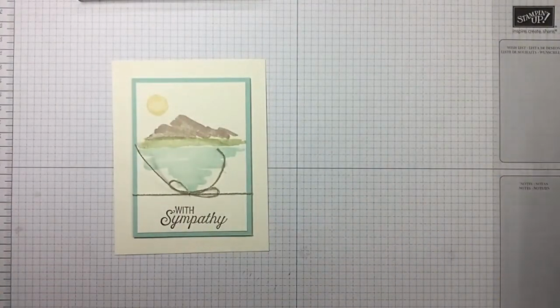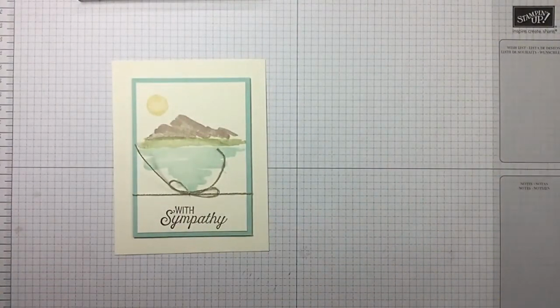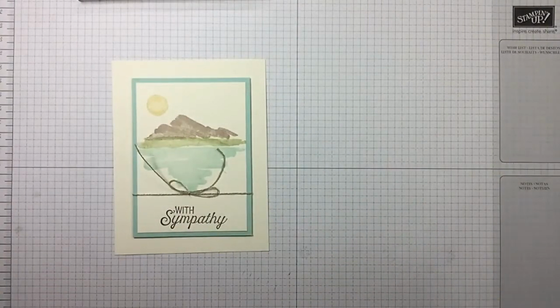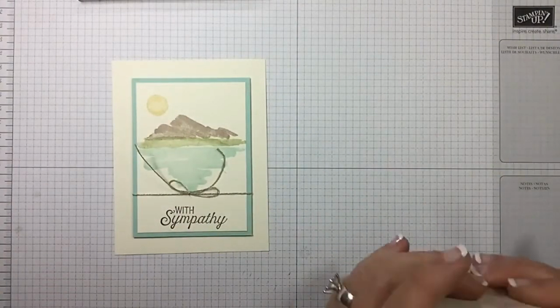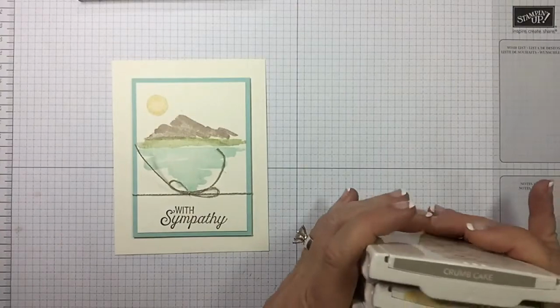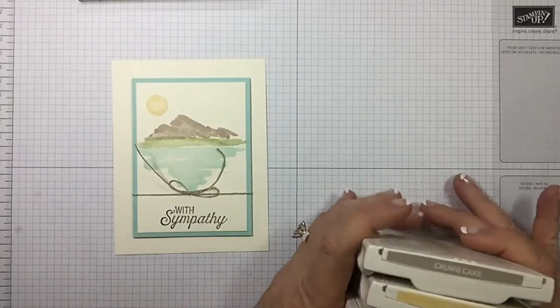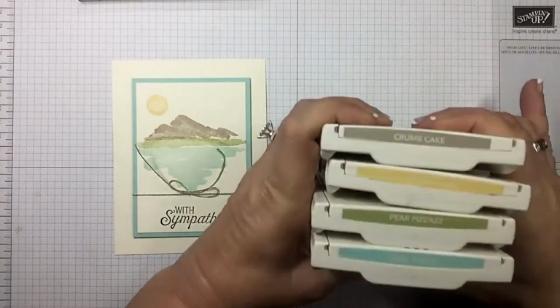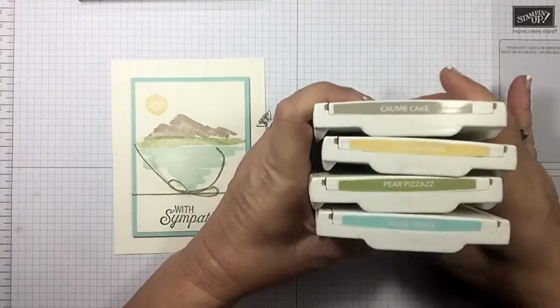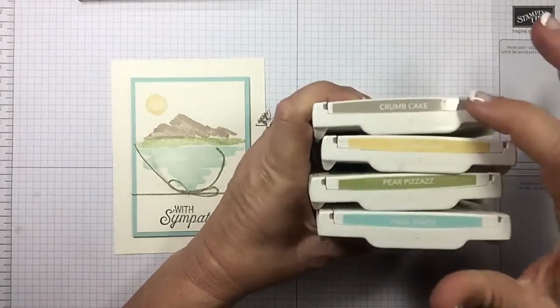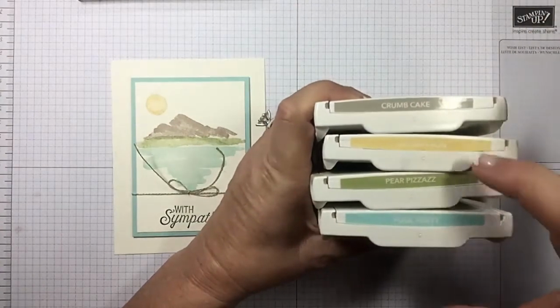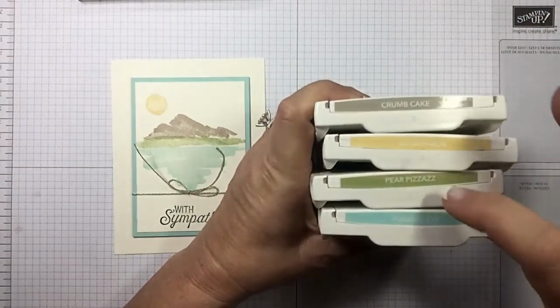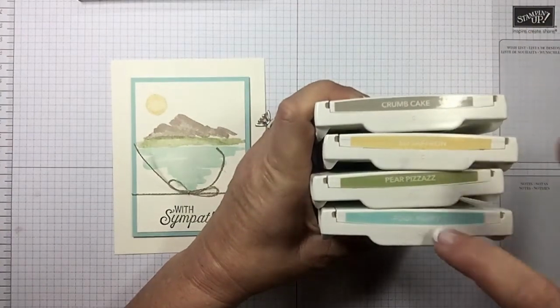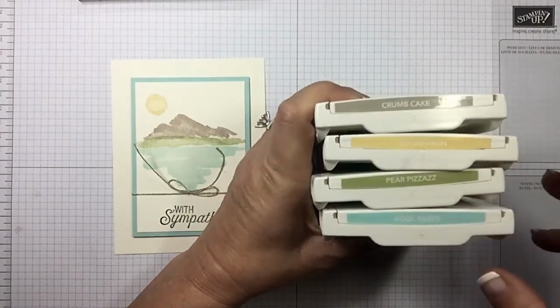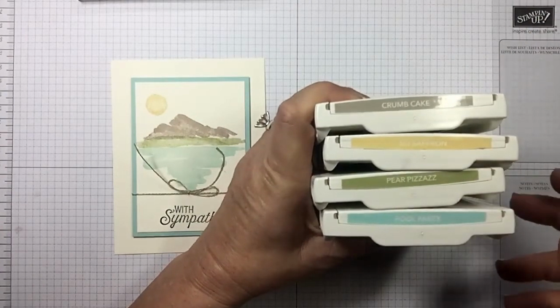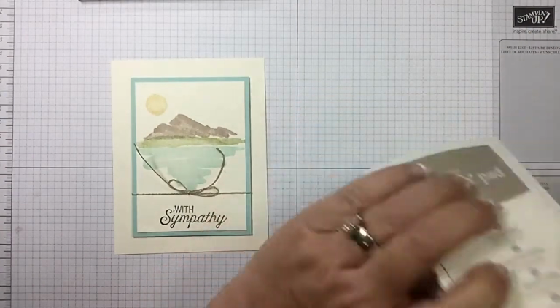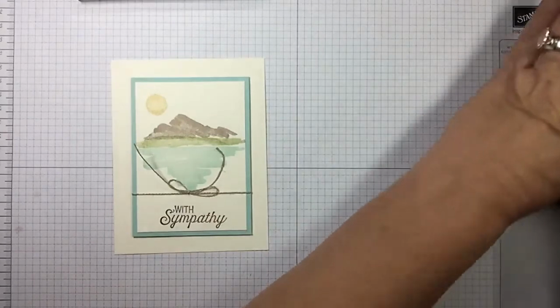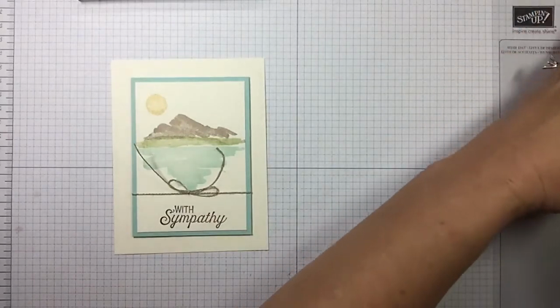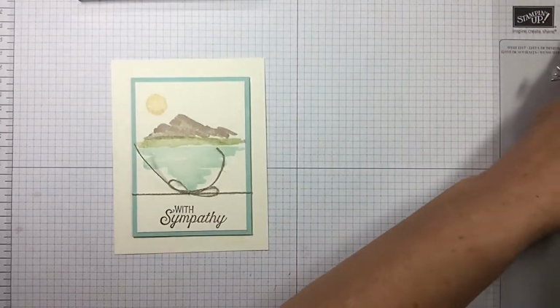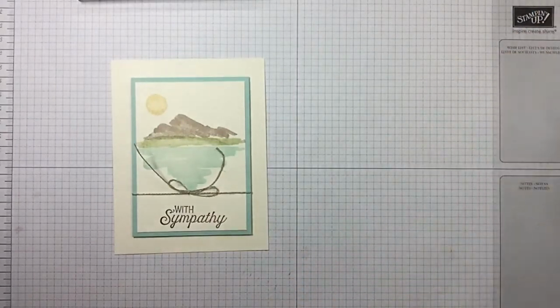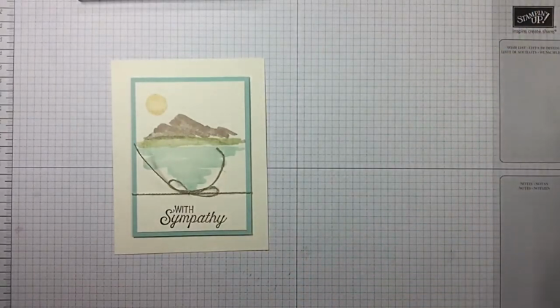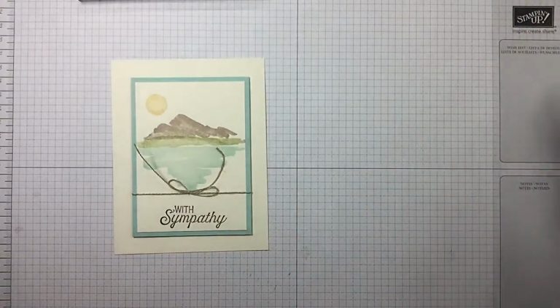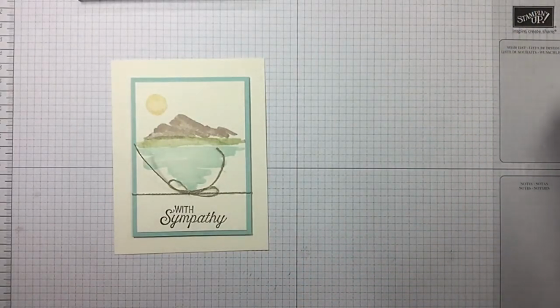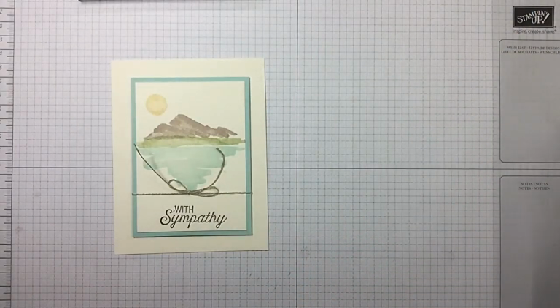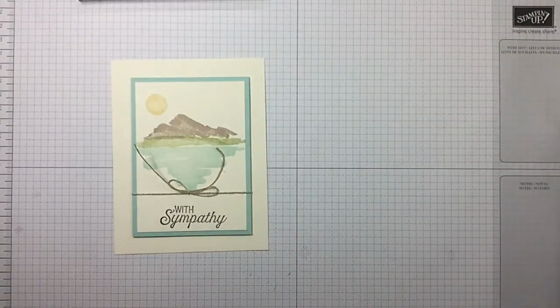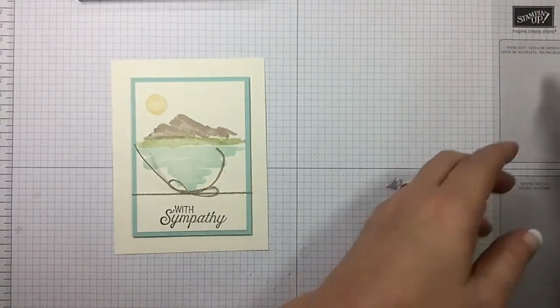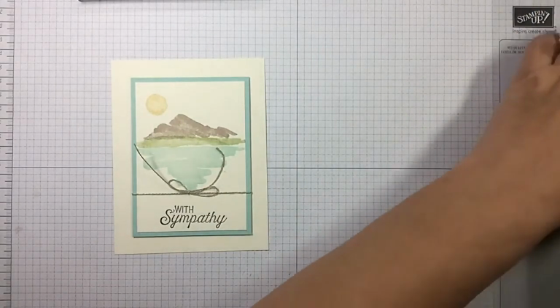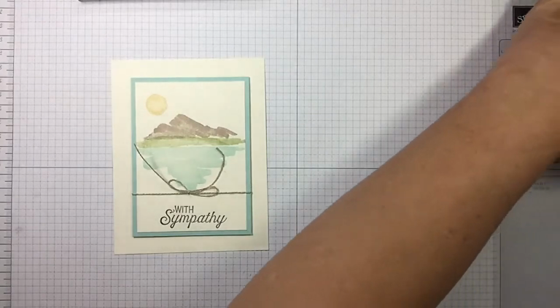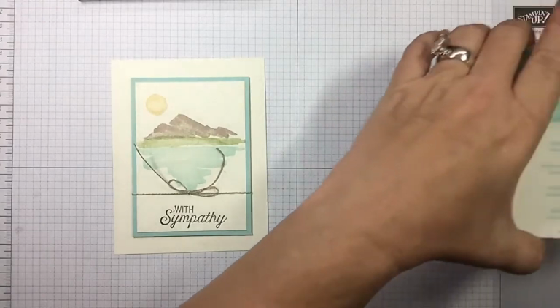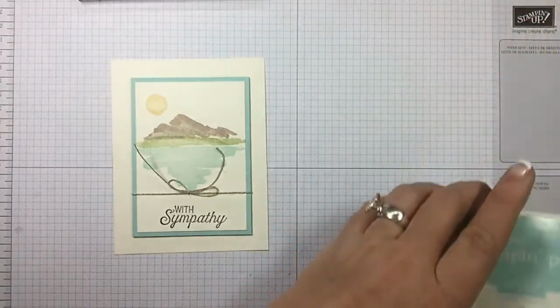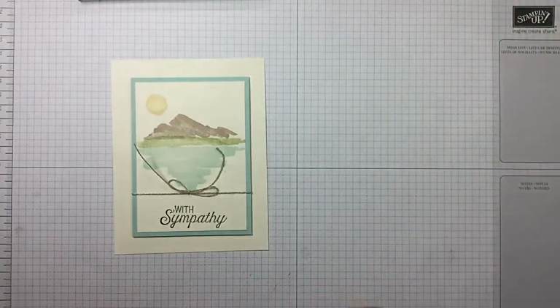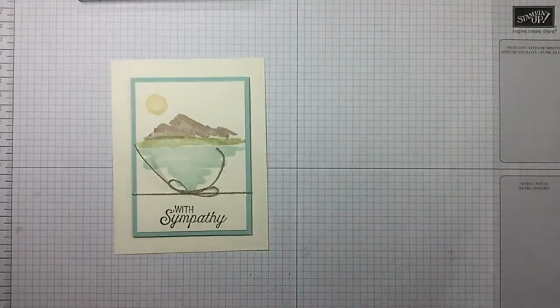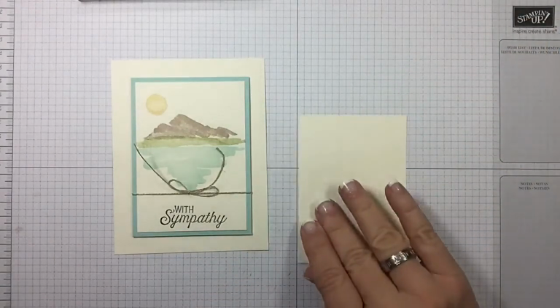As always, at the top of the video and in the description you will find all the measurements for this card, so no need to write anything down. The inks we're using are crumb cake, so saffron, pear pizzazz, and pool party, and we're gonna do our sentiment in early espresso.